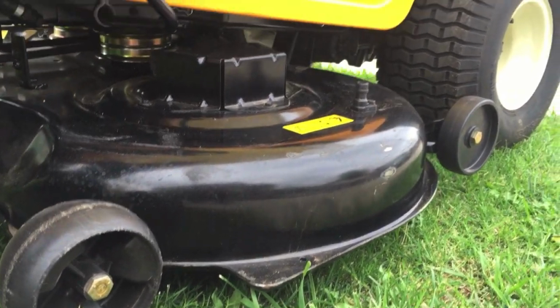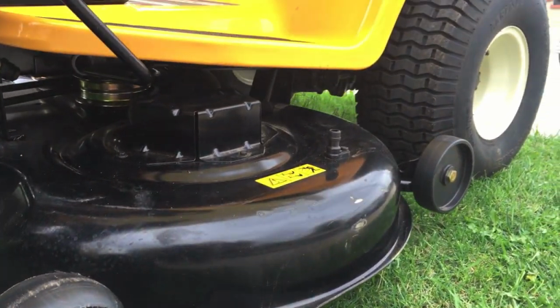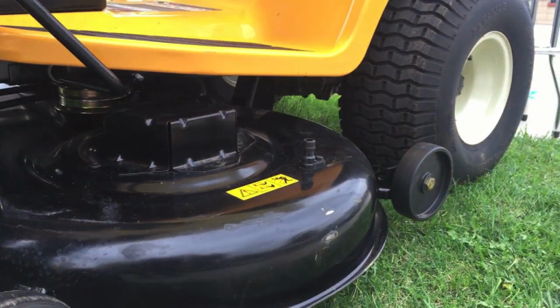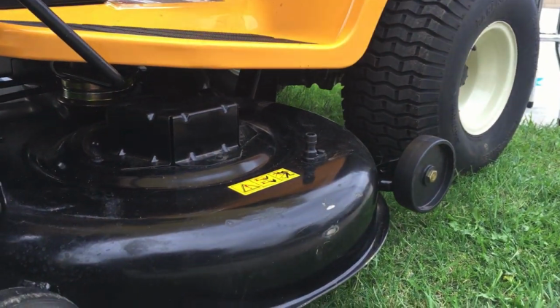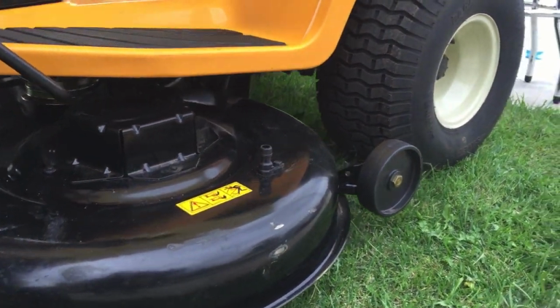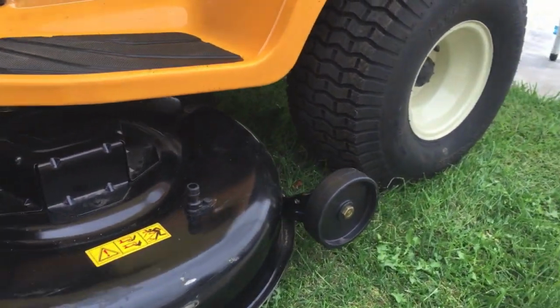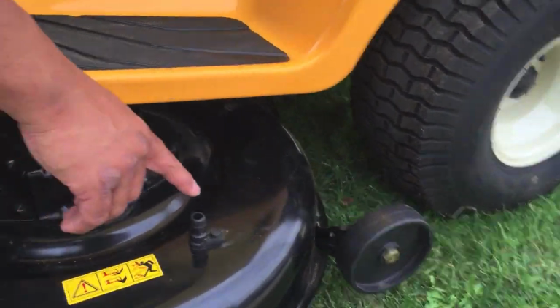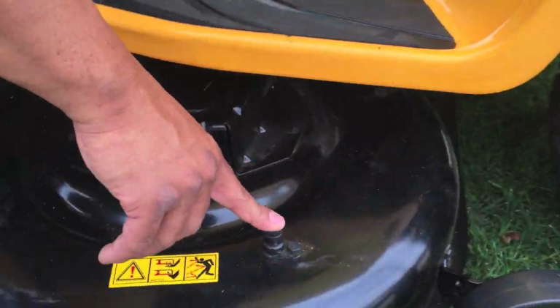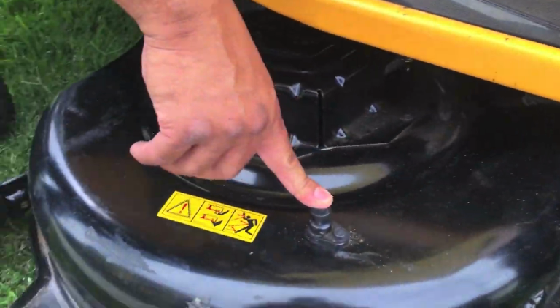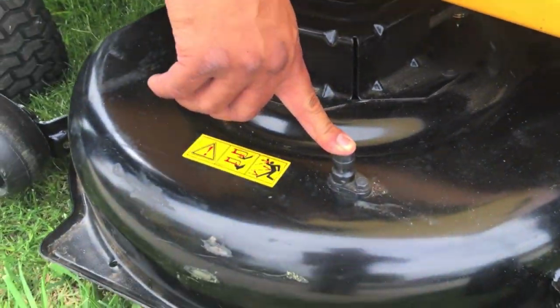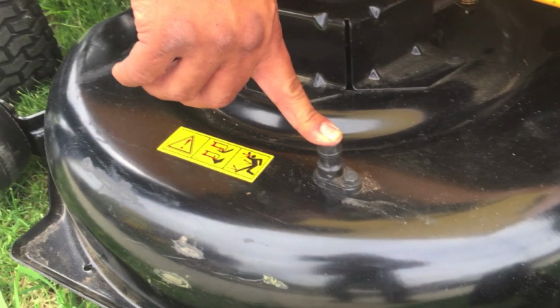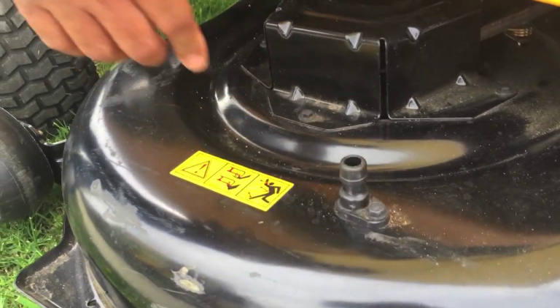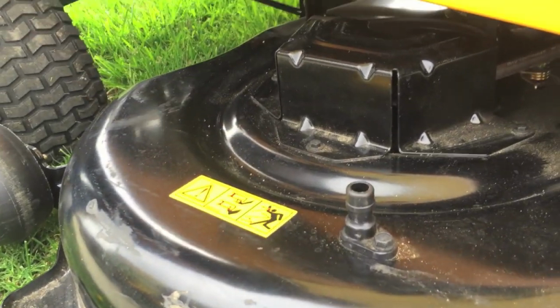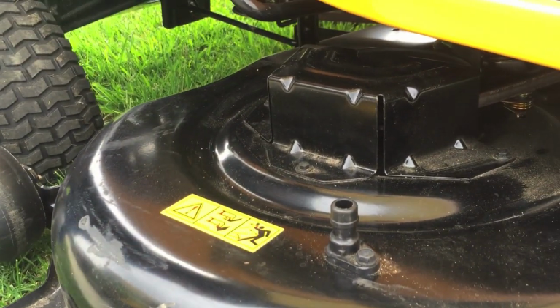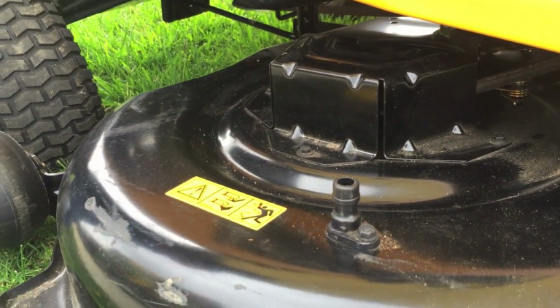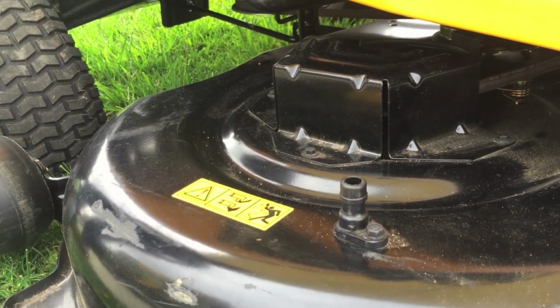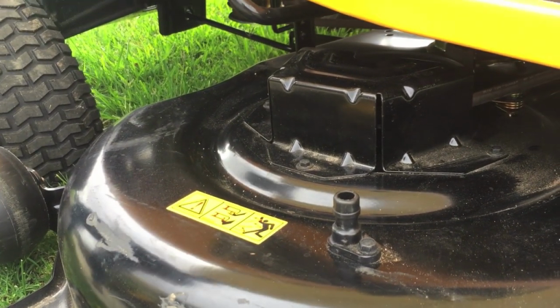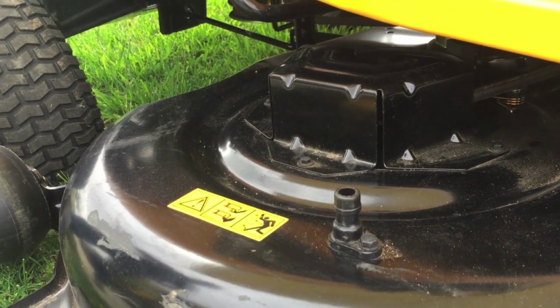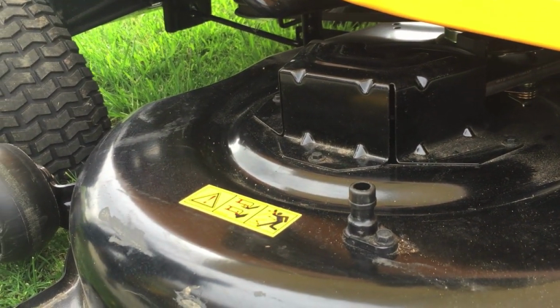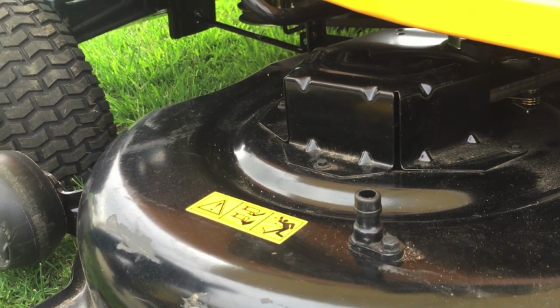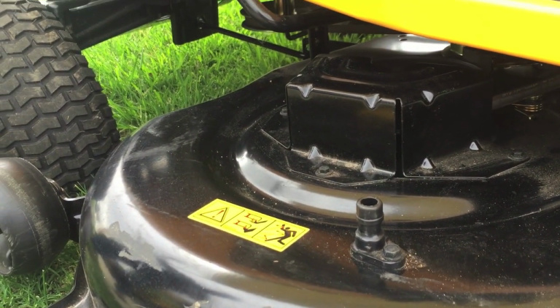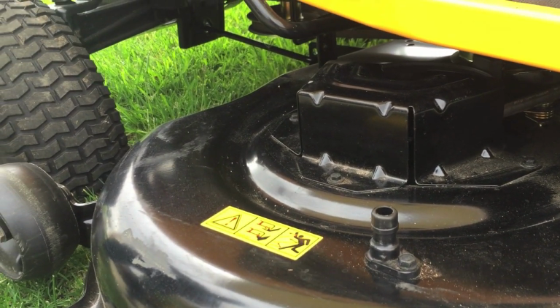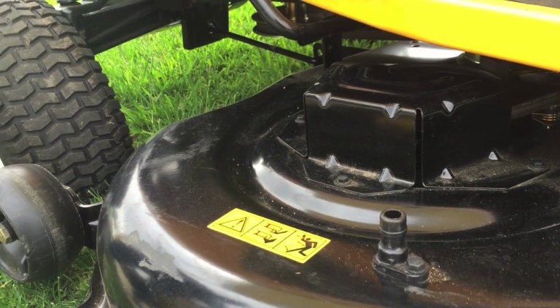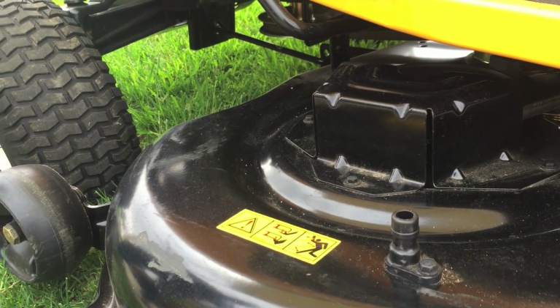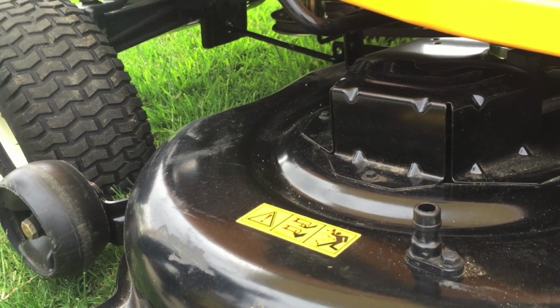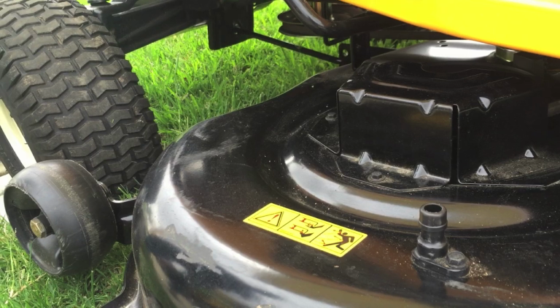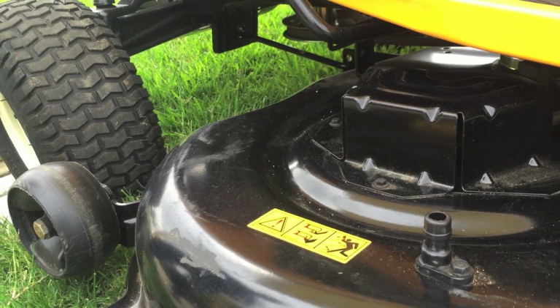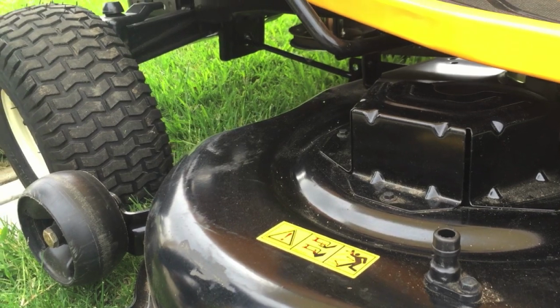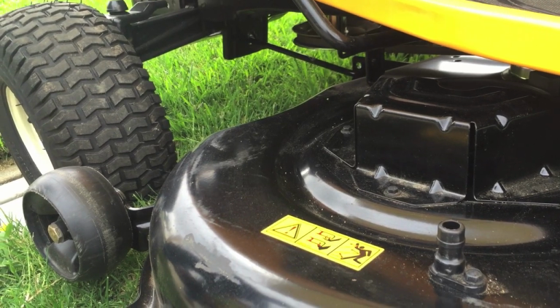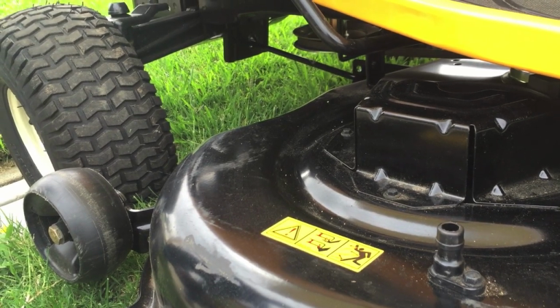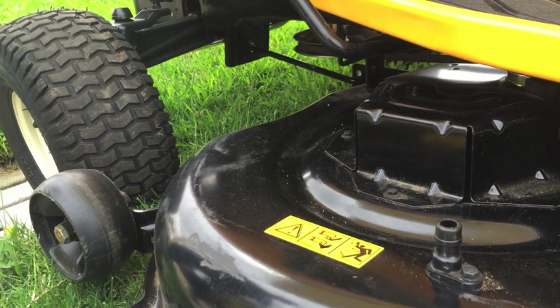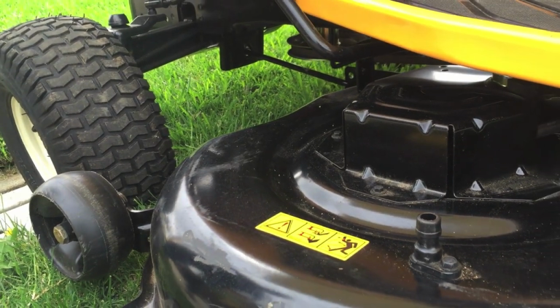We have the deck wash, which is this little spigot here. You hook up the hose, turn on your blades, and instead of having to take off your deck and put it up on a lift, you just basically turn it on and it pressure washes the bottom of your deck.